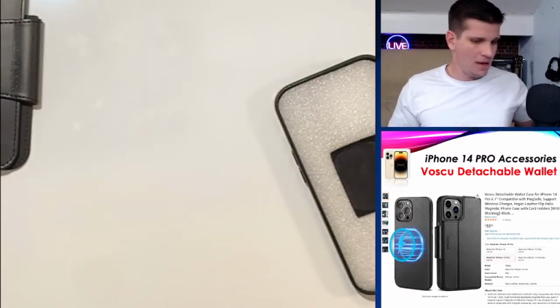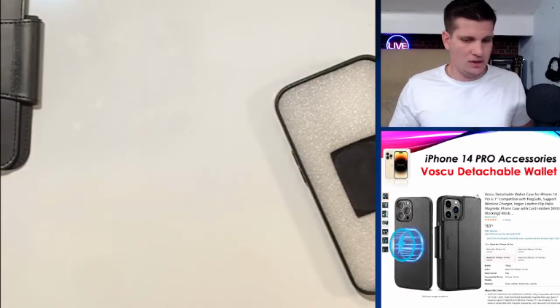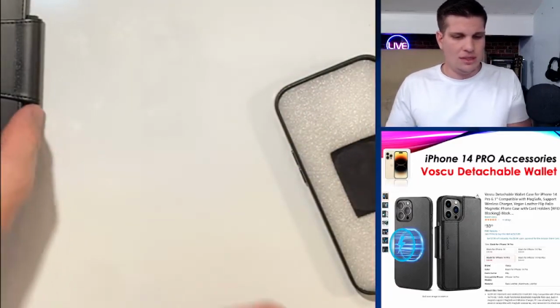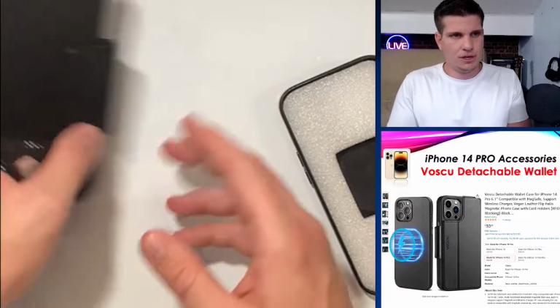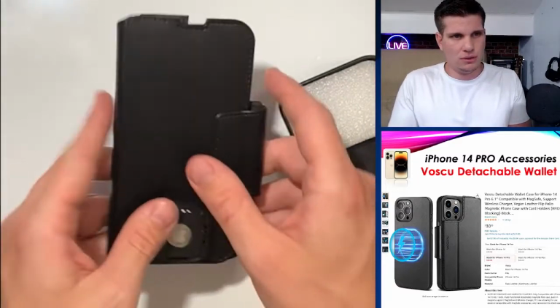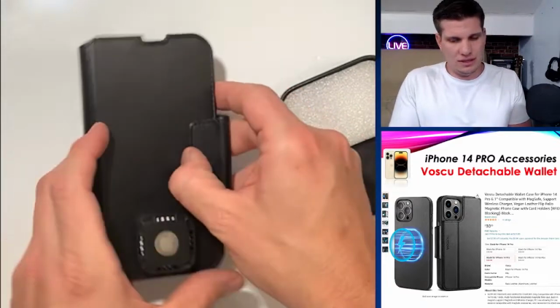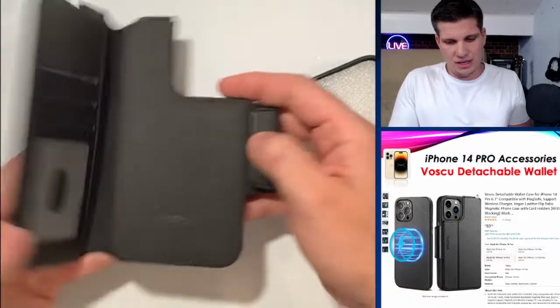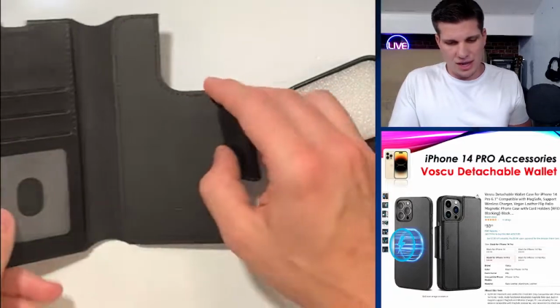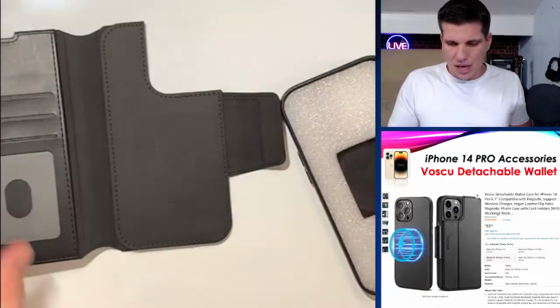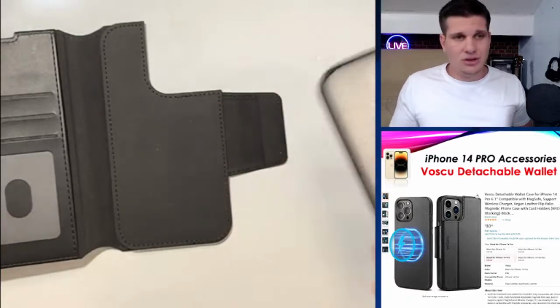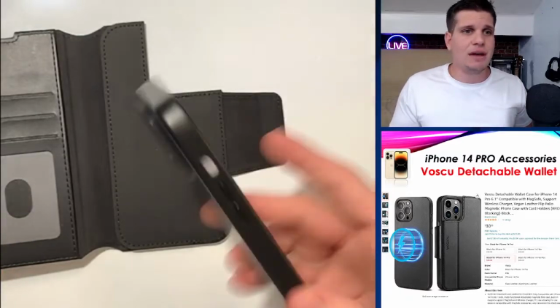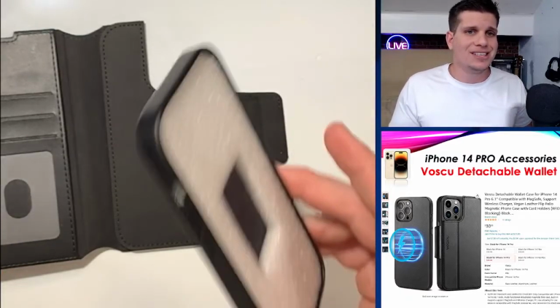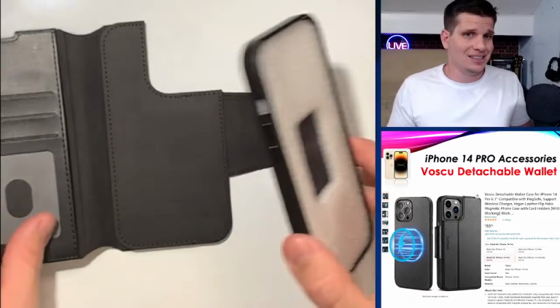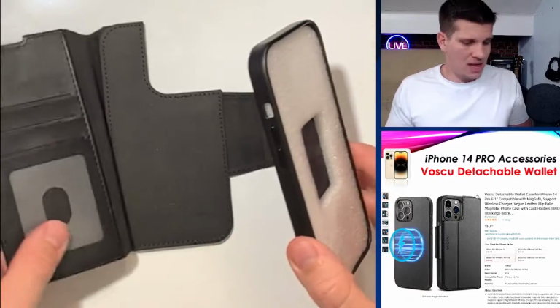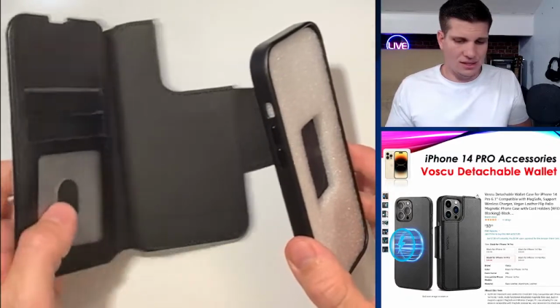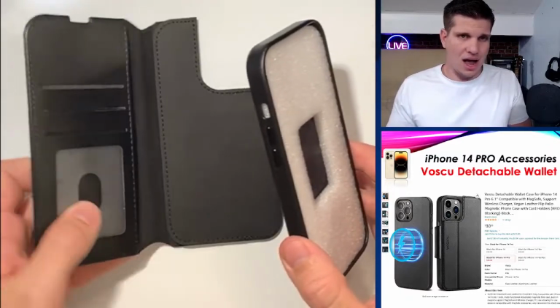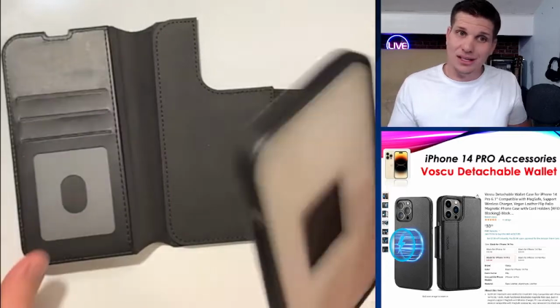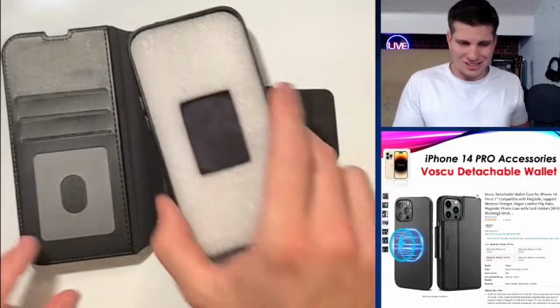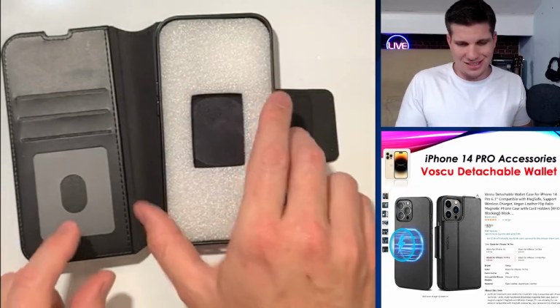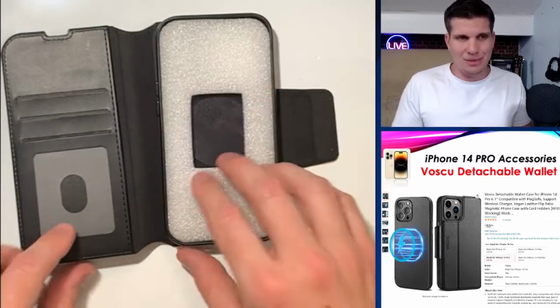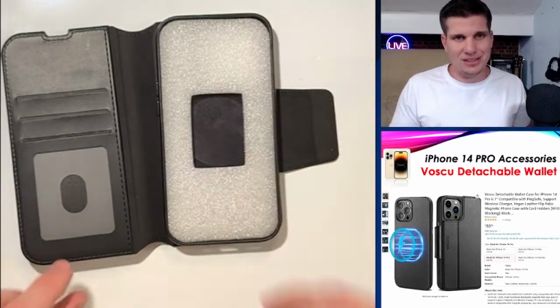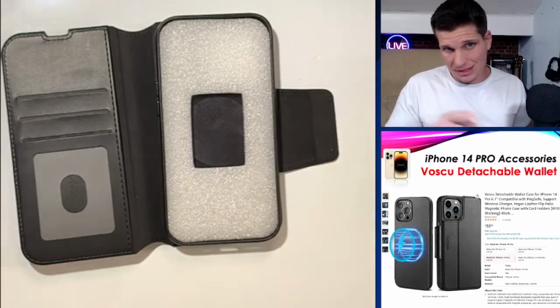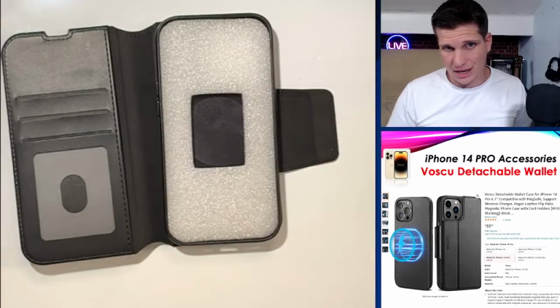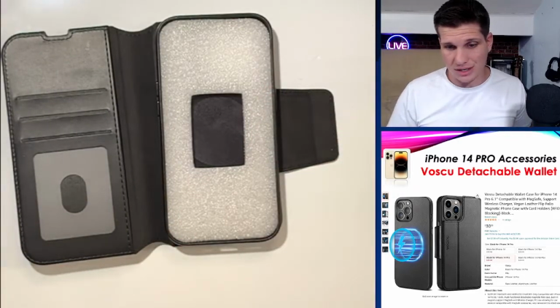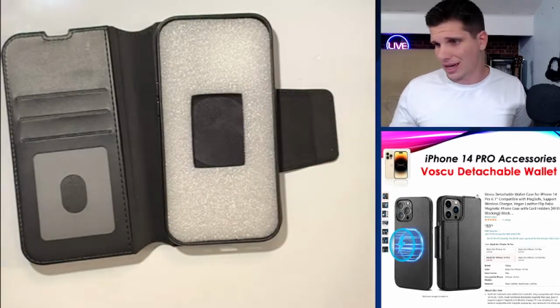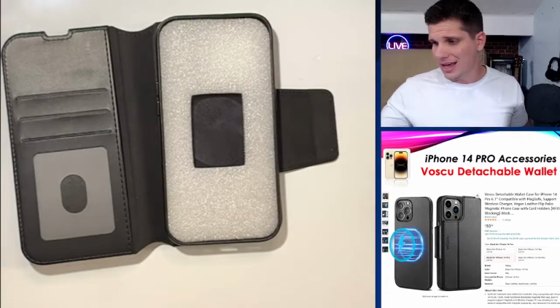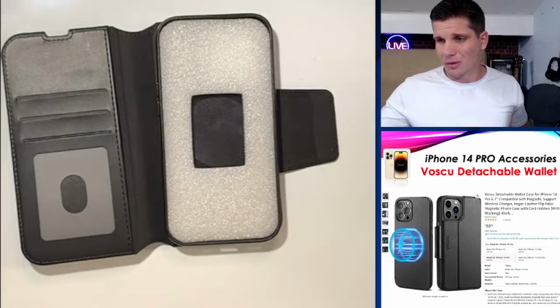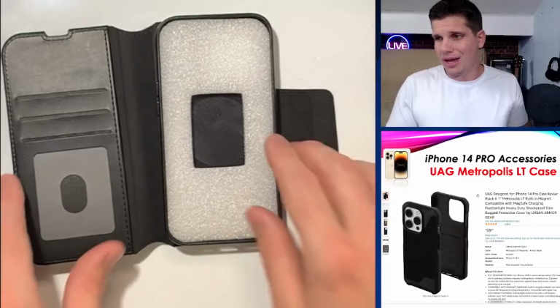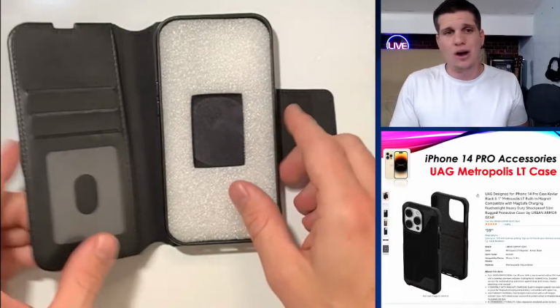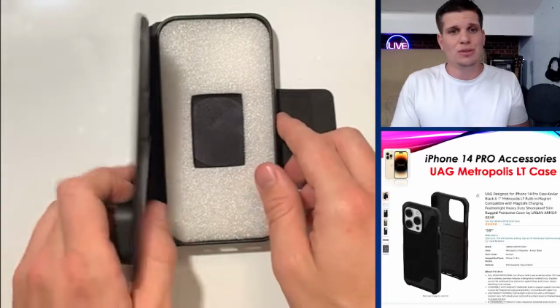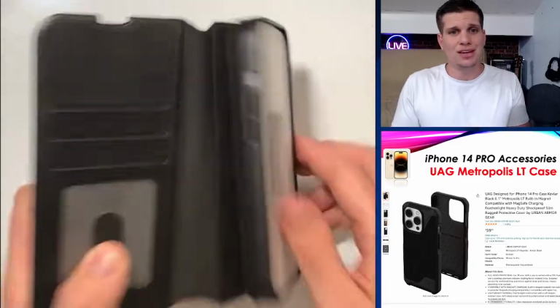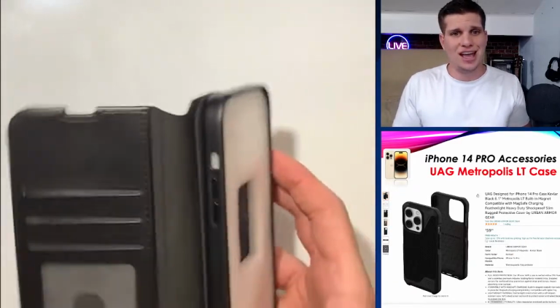My phone is not inside this wallet case — I don't use this case. Because it's MagSafe, I can use a different case, so we'll go ahead and move on to the other case that I have.